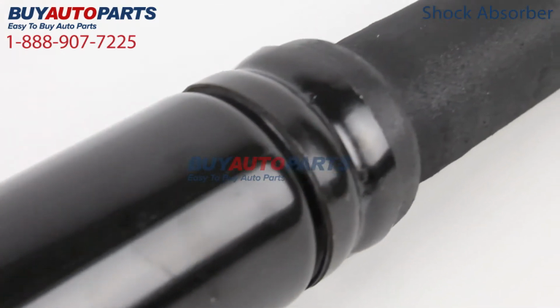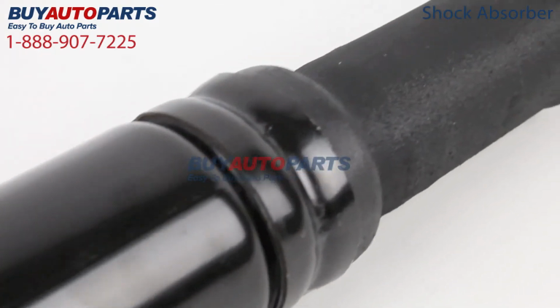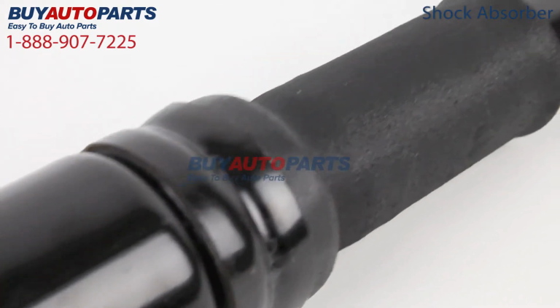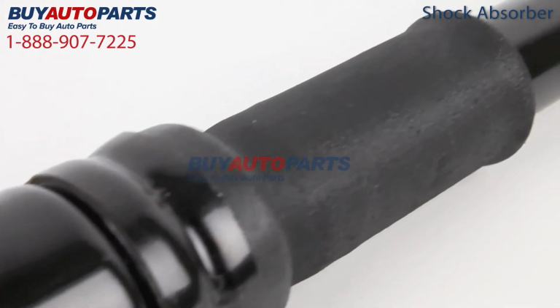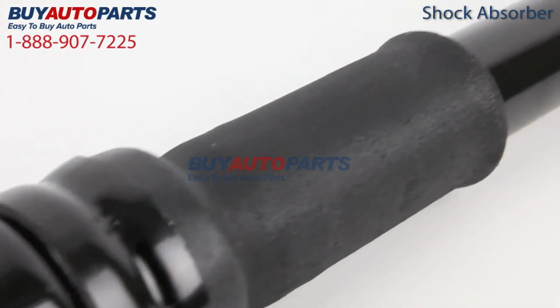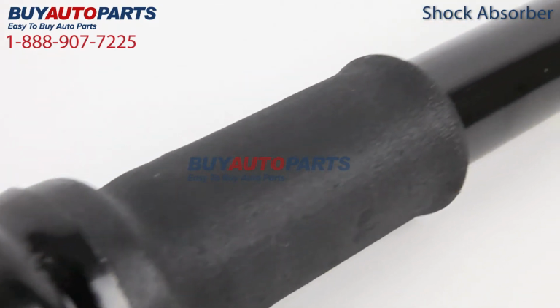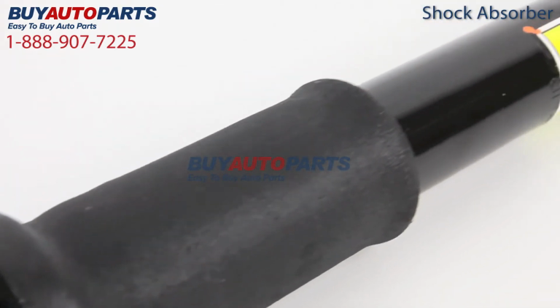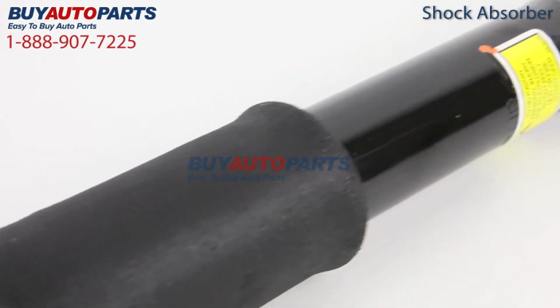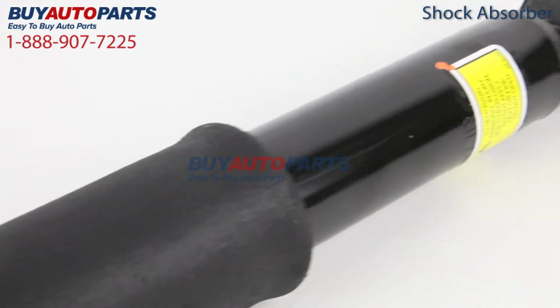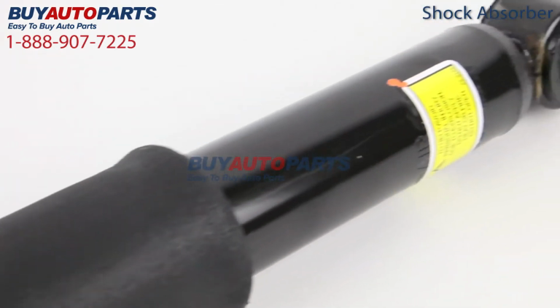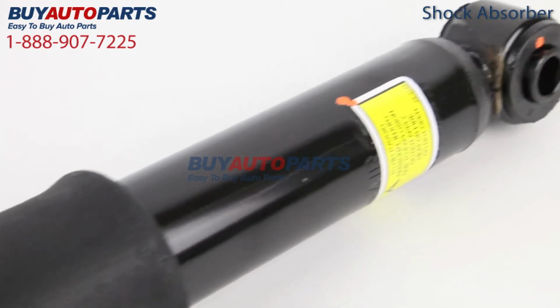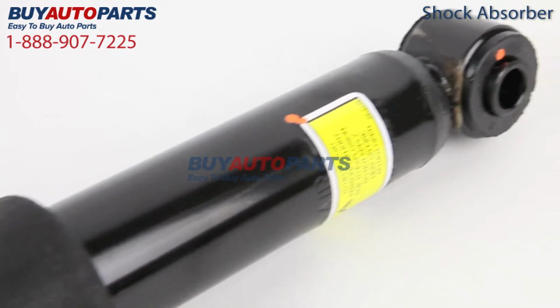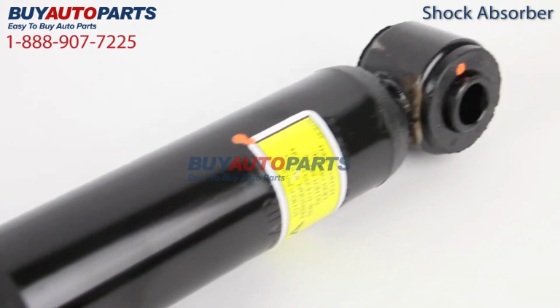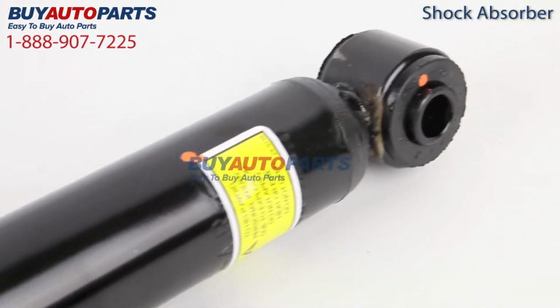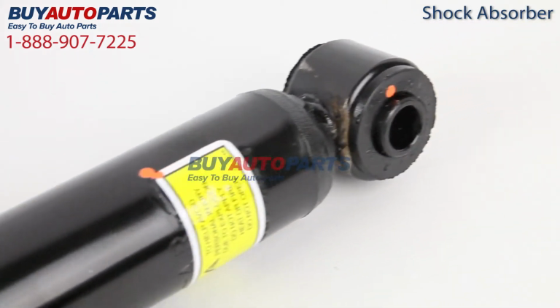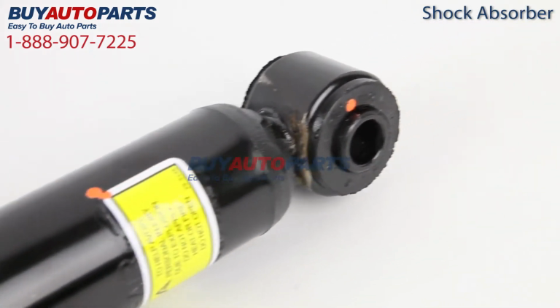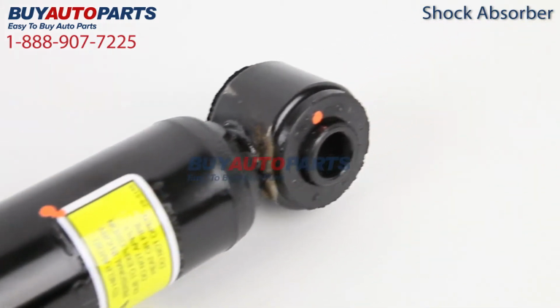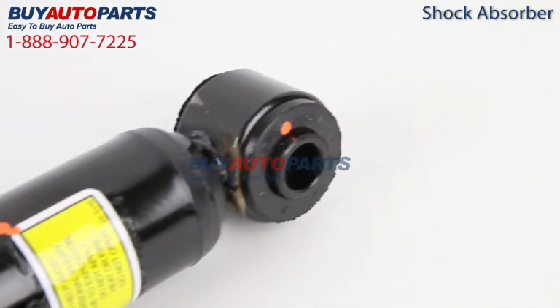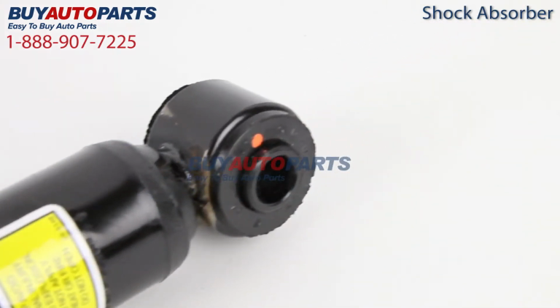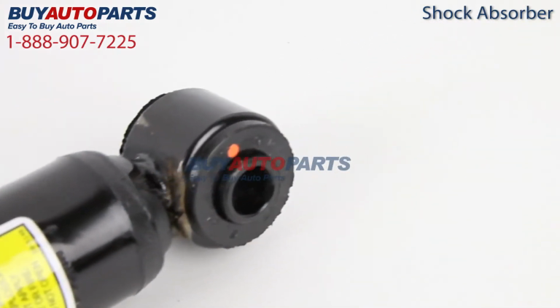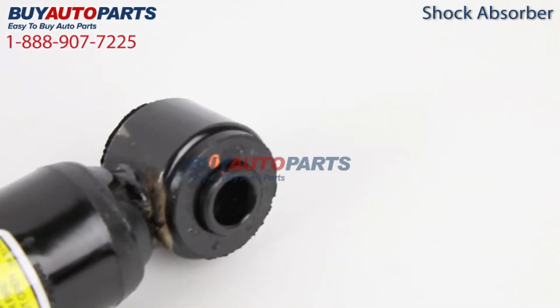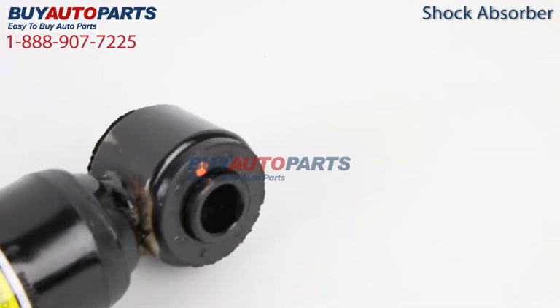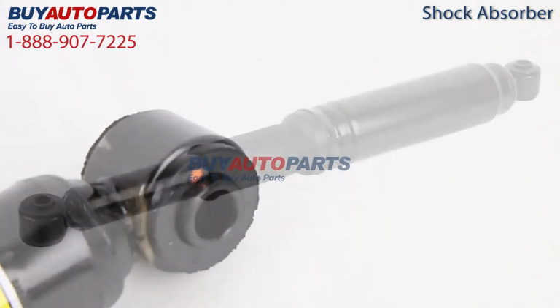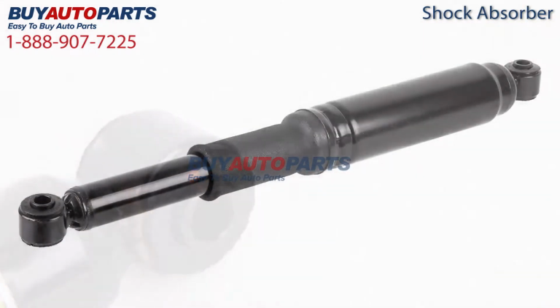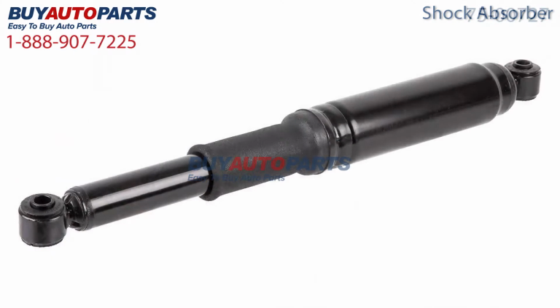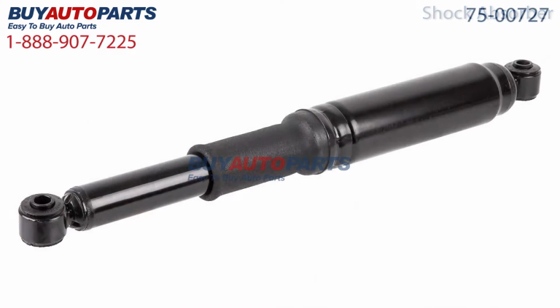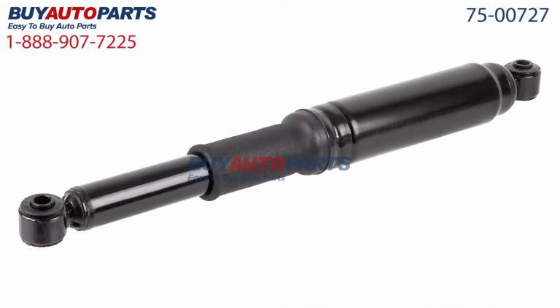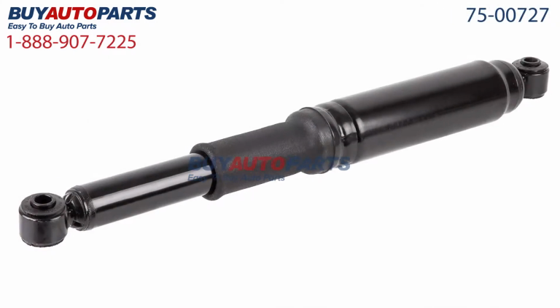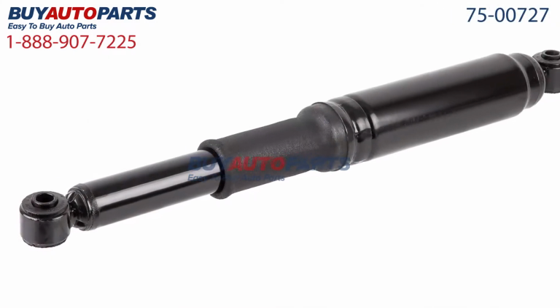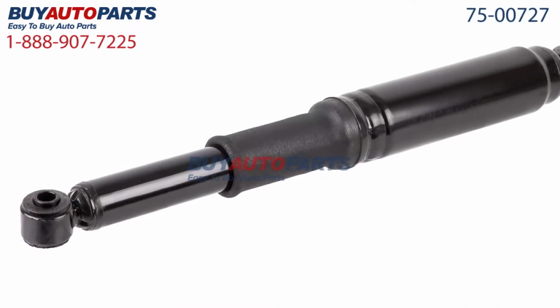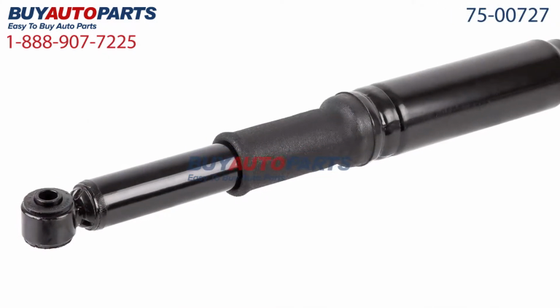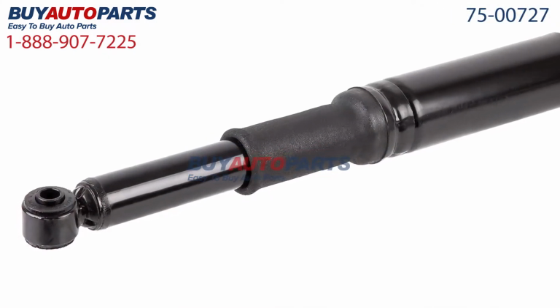Buy Auto Parts has been selling parts for over 25 years. We've been online since 2001 and we've continued to grow as a result of our commitment to the highest quality parts, excellent customer service, and unbeatable prices.